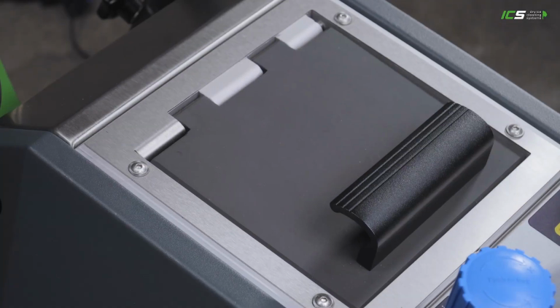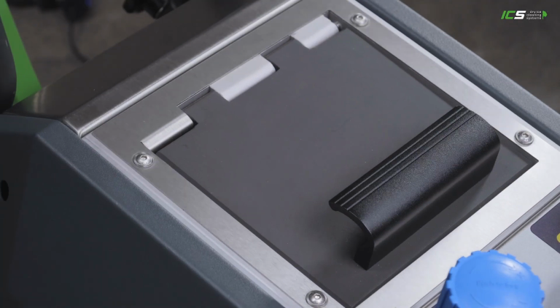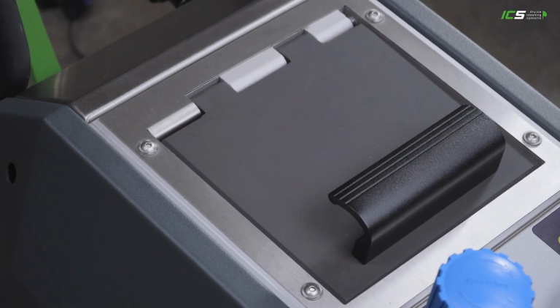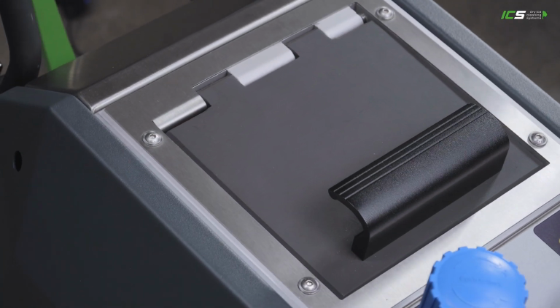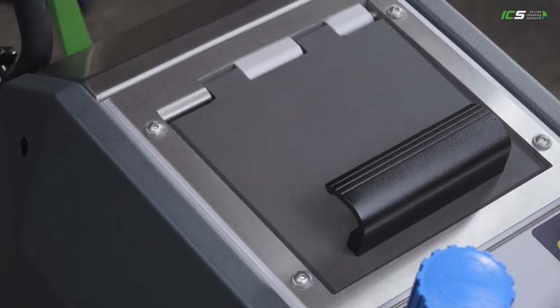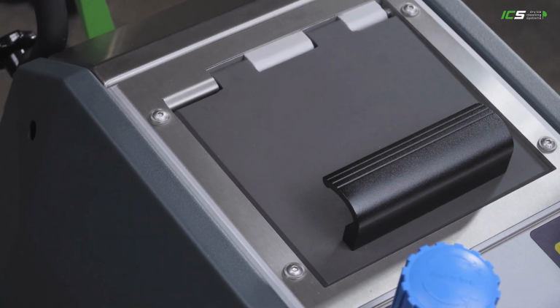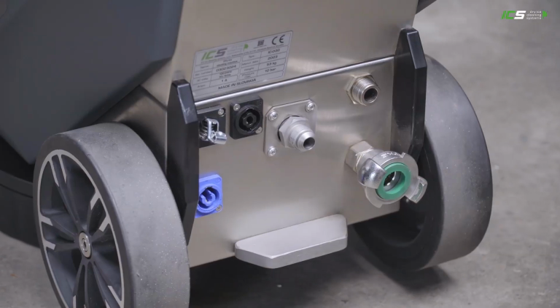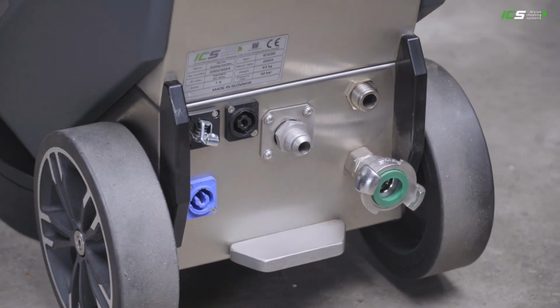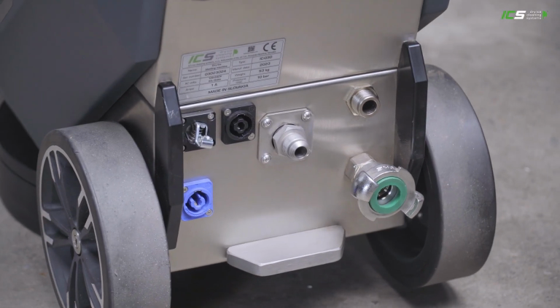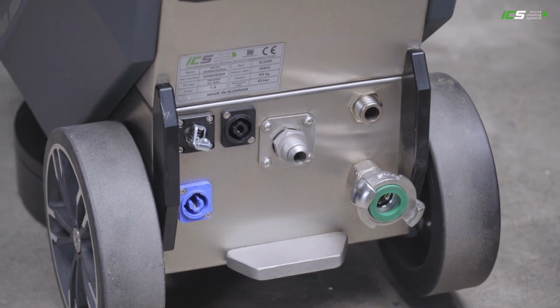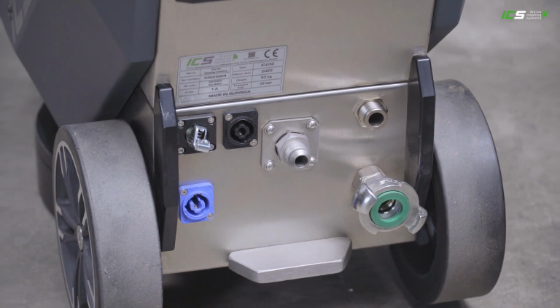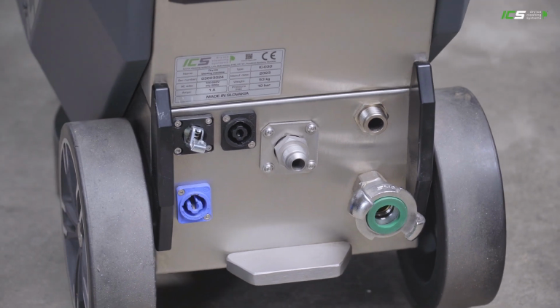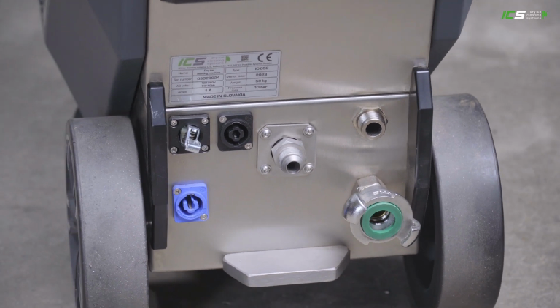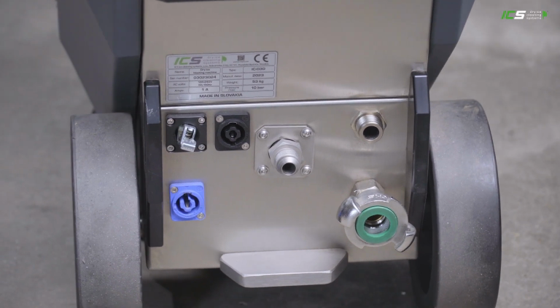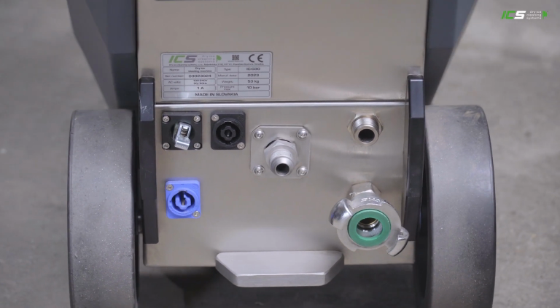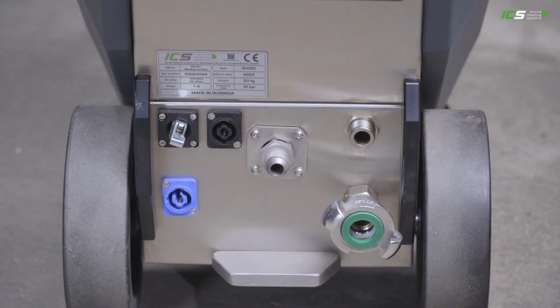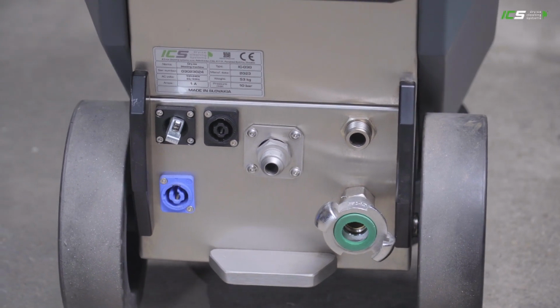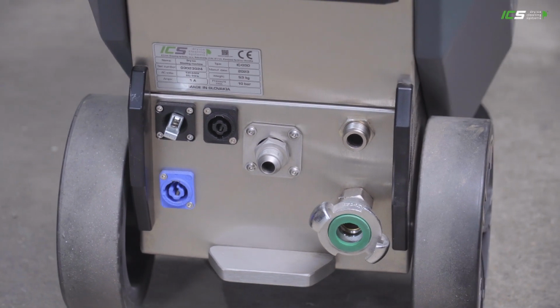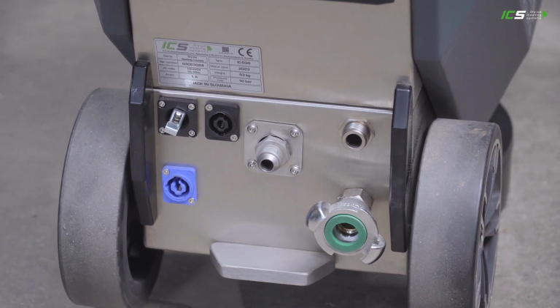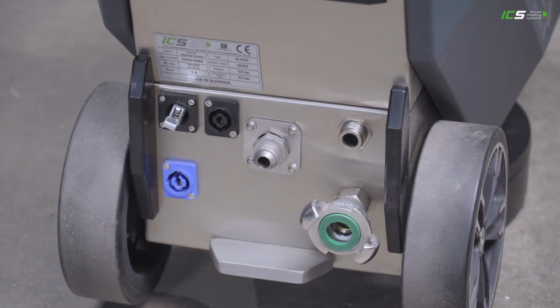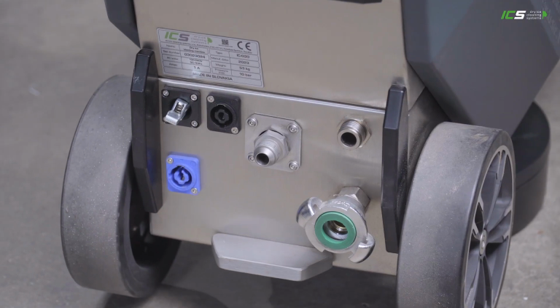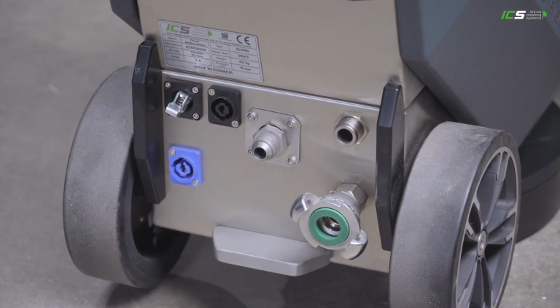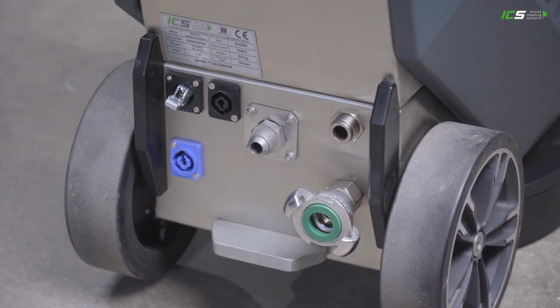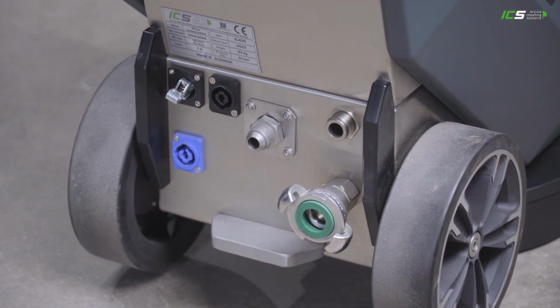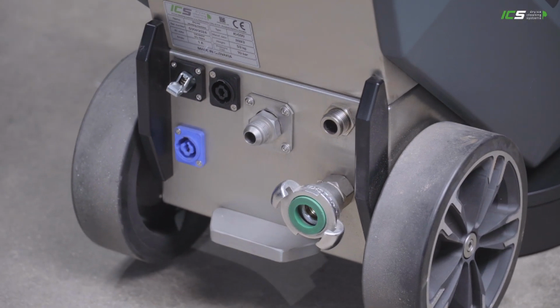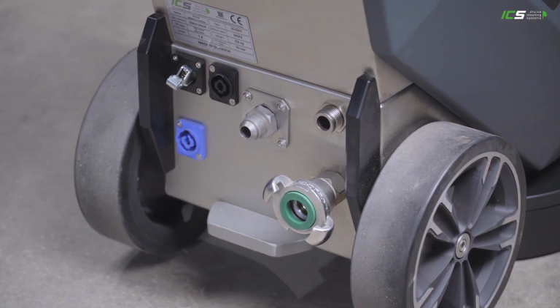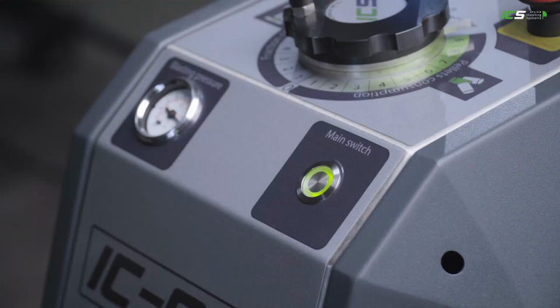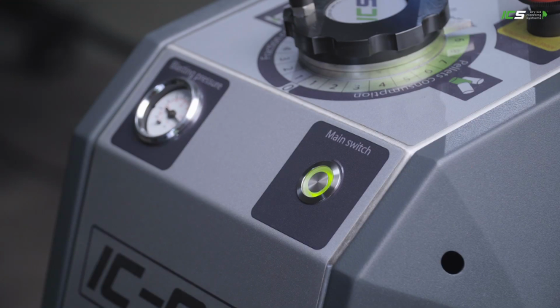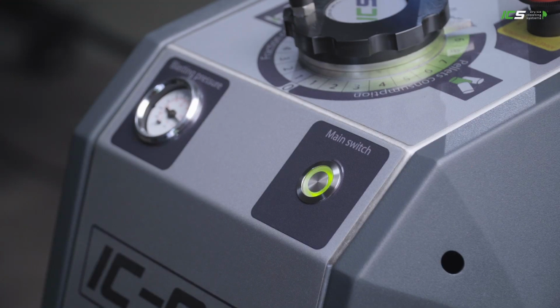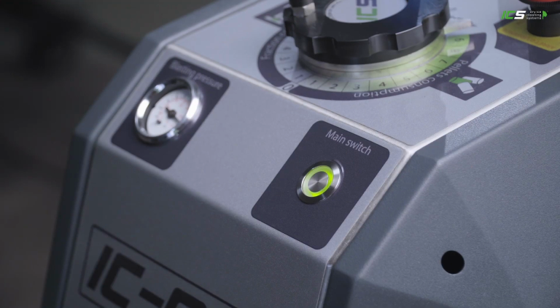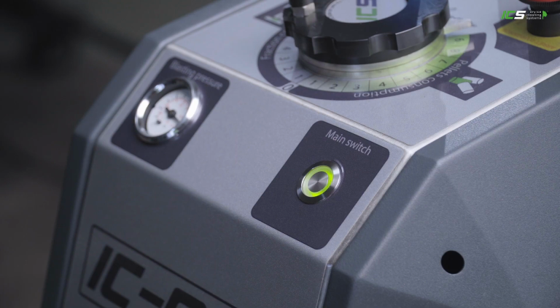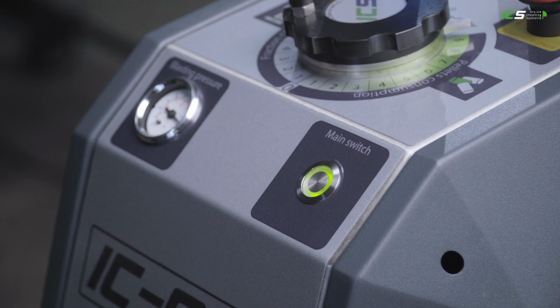According to the task, the pressure consumption is between 0.3 to 2.5 cubic meters per minute. So it's also possible to use smaller compressors but still have a wide range of applications.